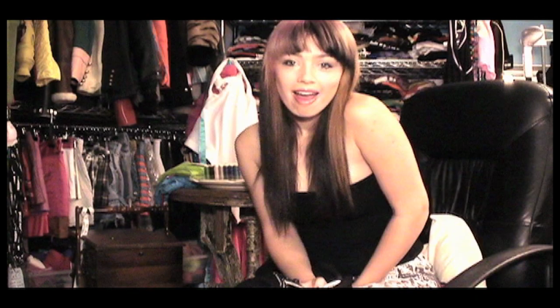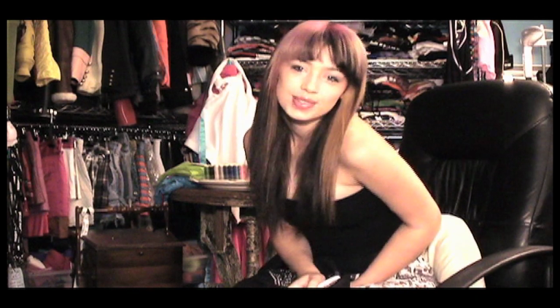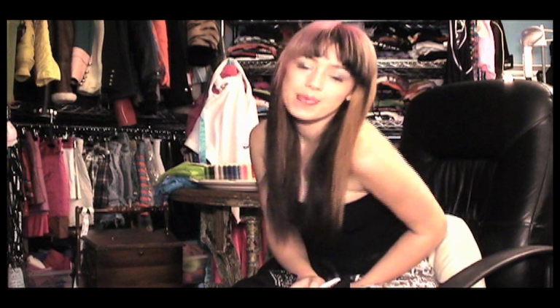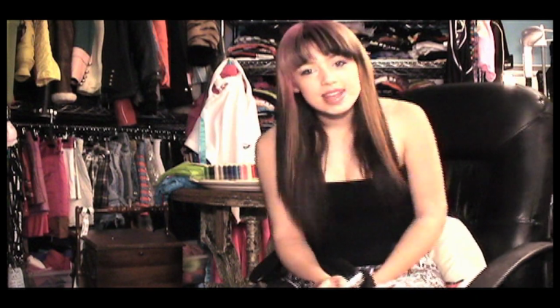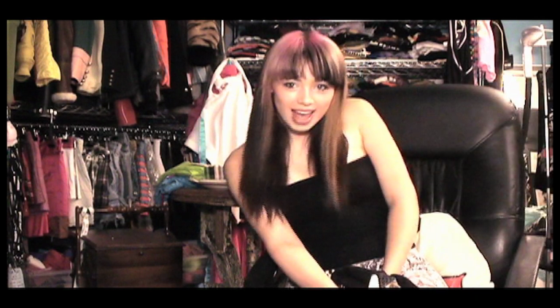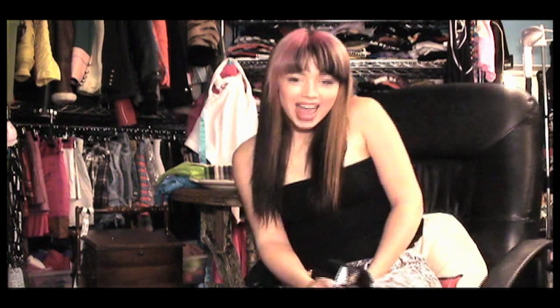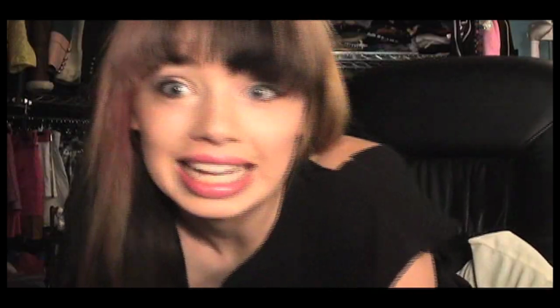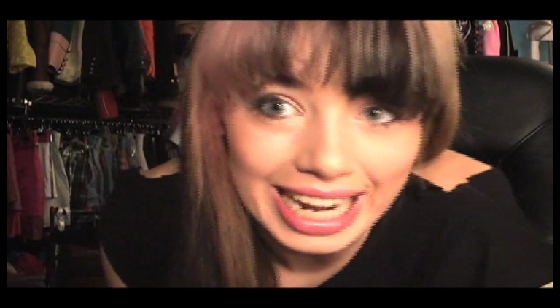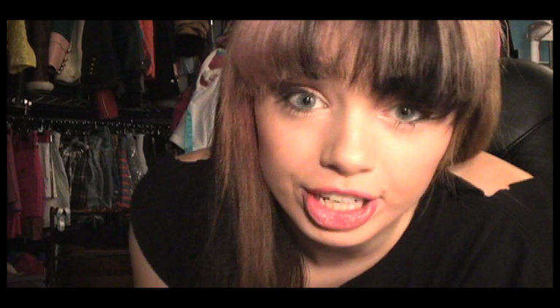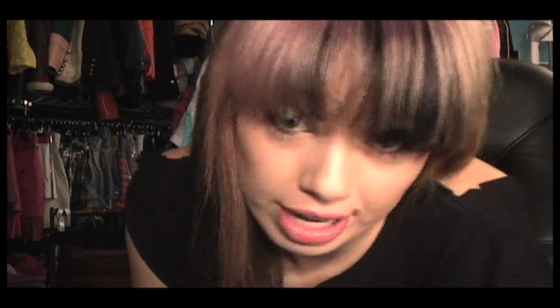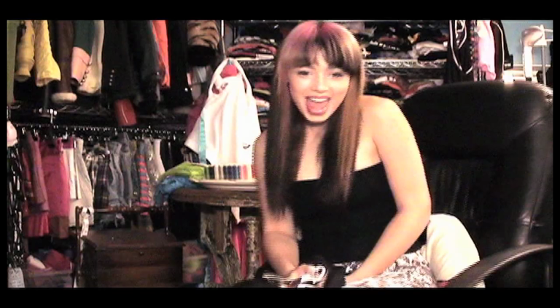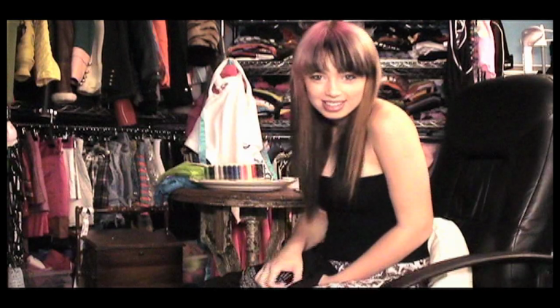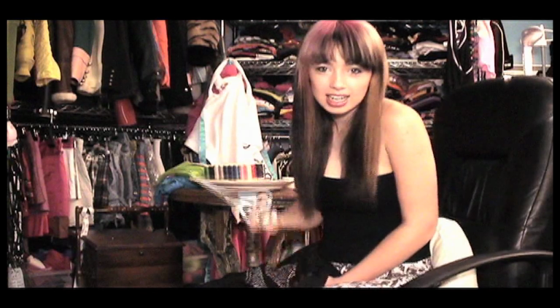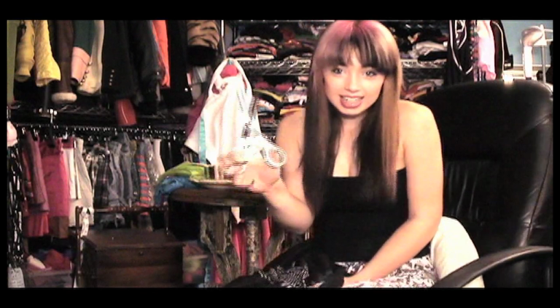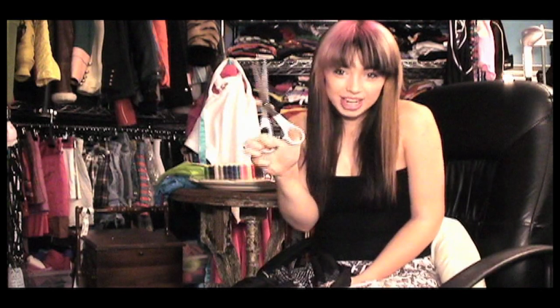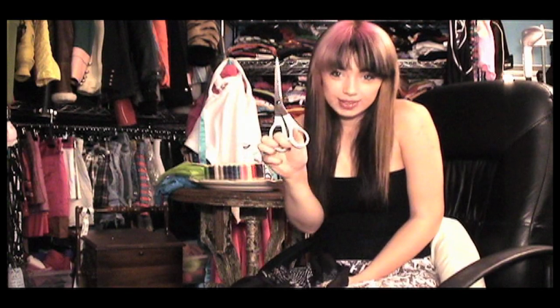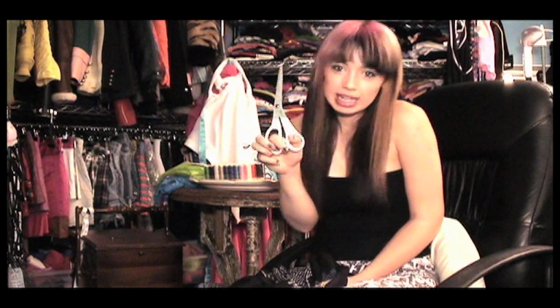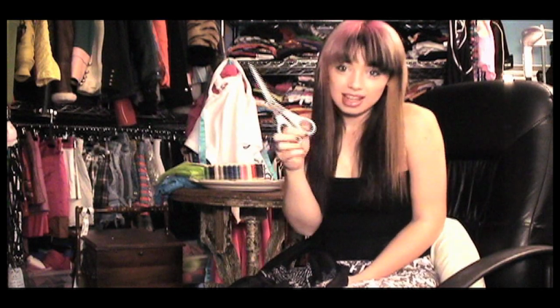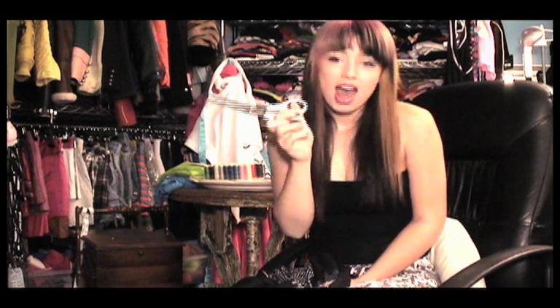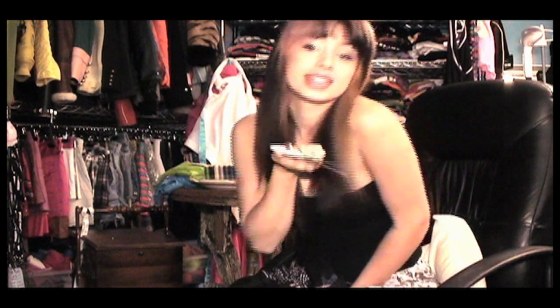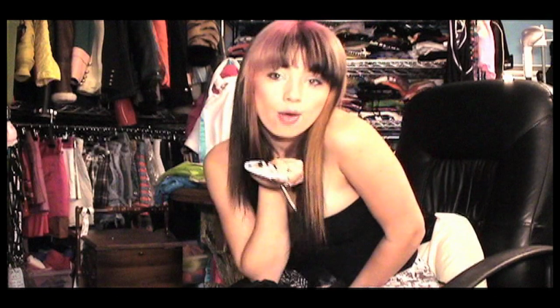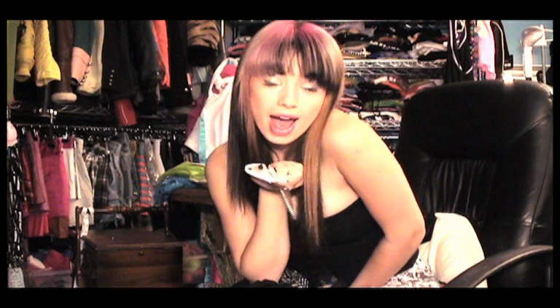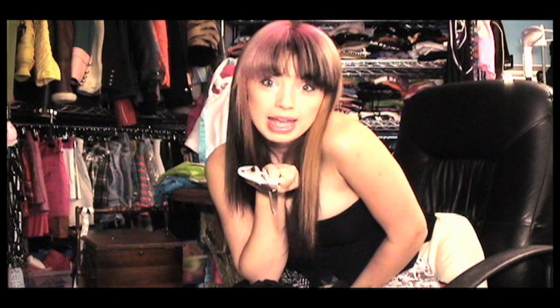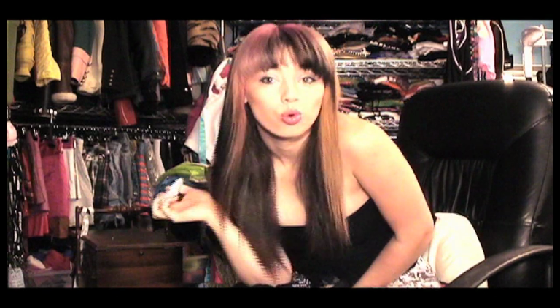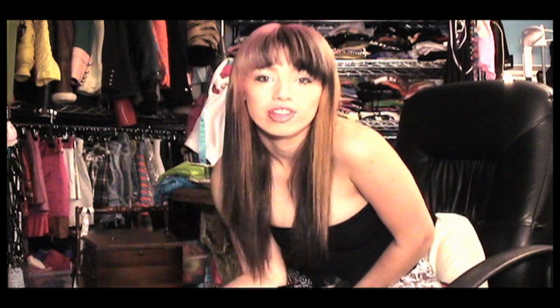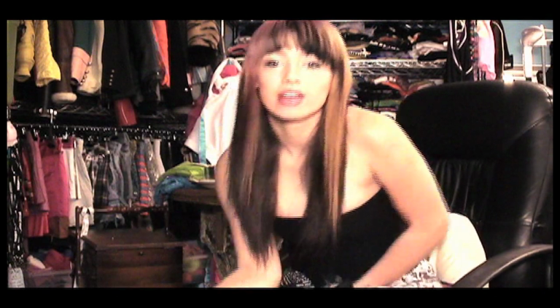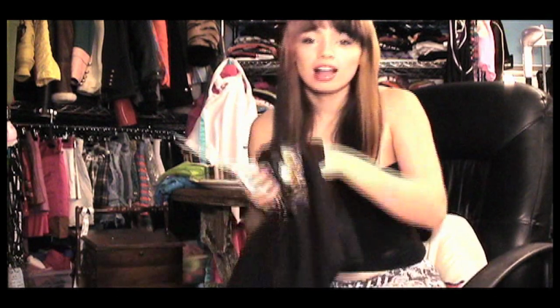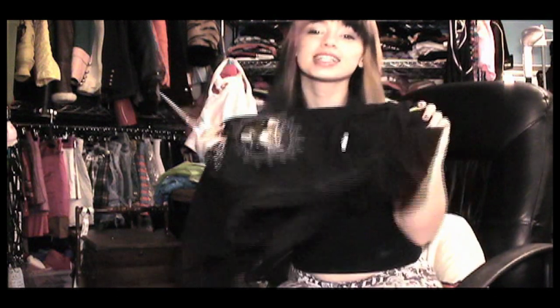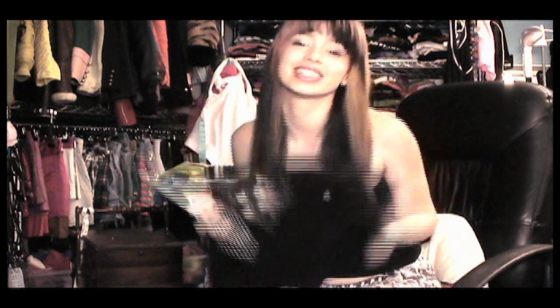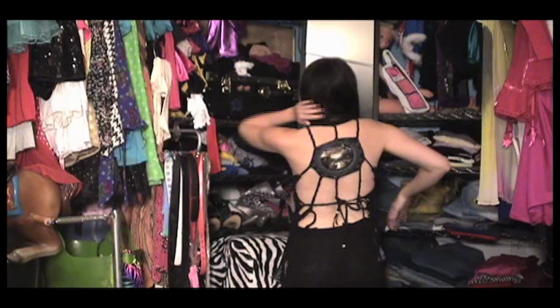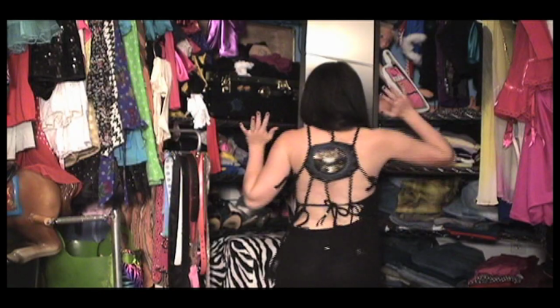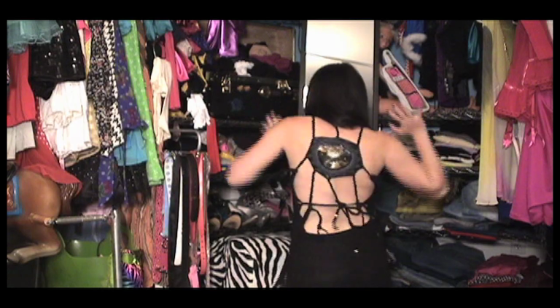Hey guys, what's up? It's me, Sky. Another DIY on how to make a cool outfit out of a large t-shirt. Hope you like the look.